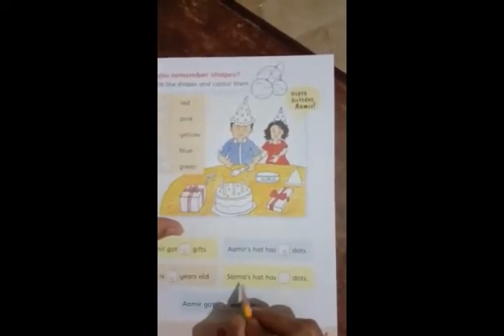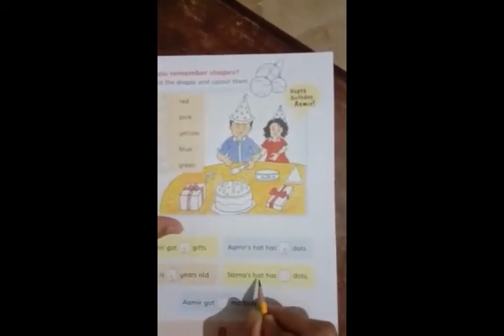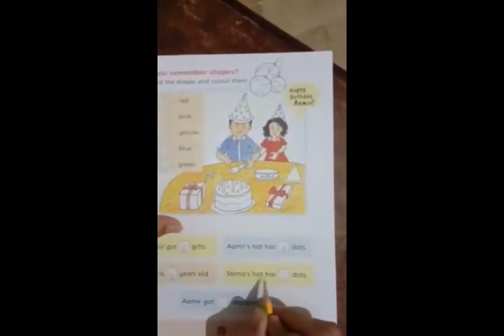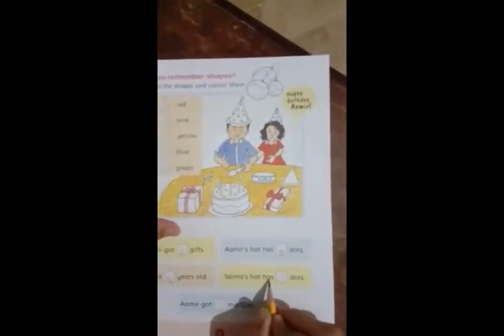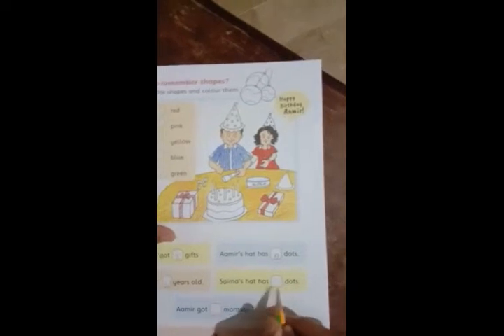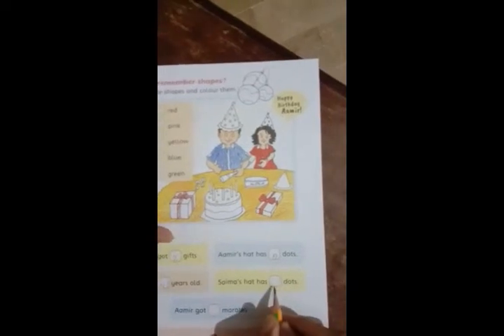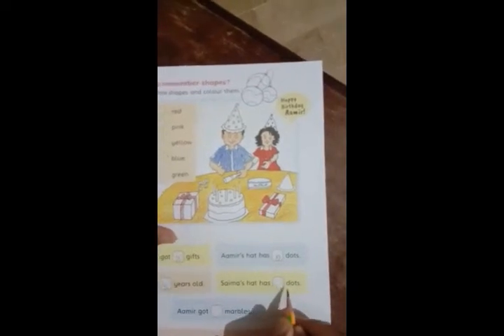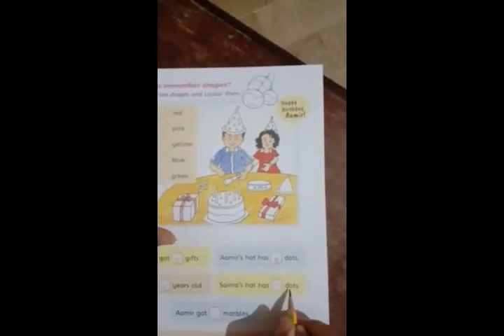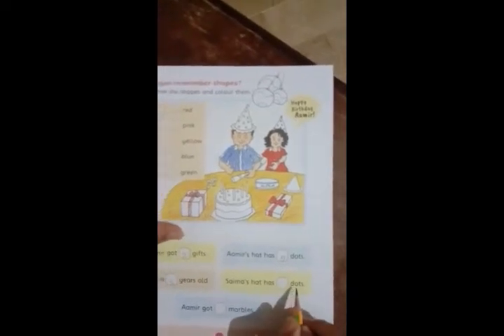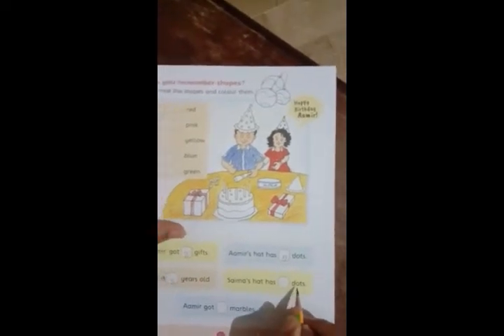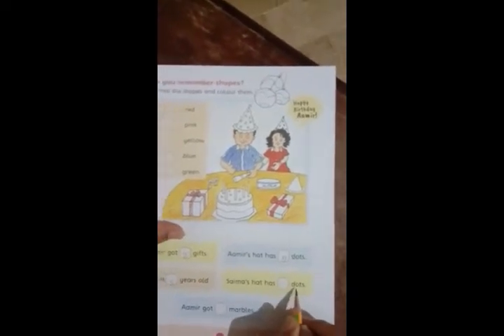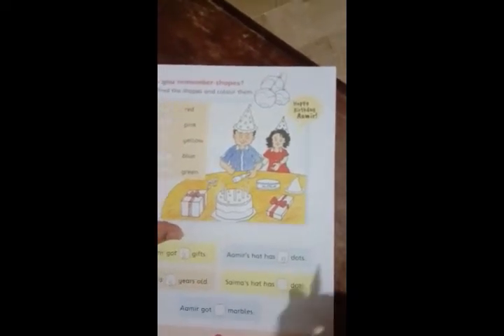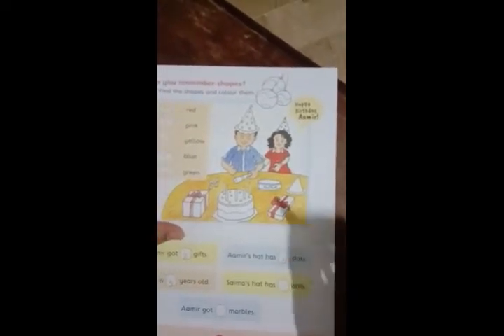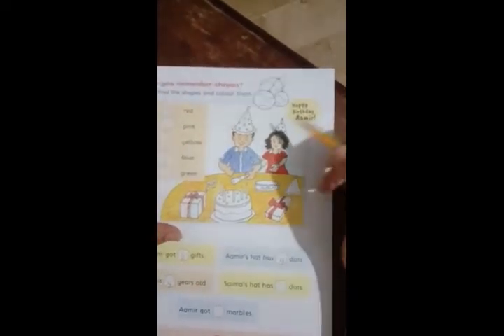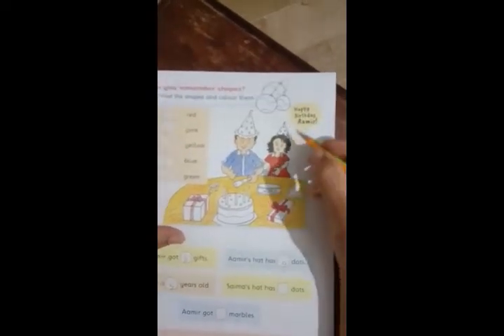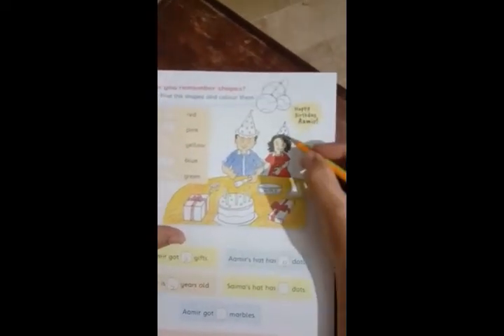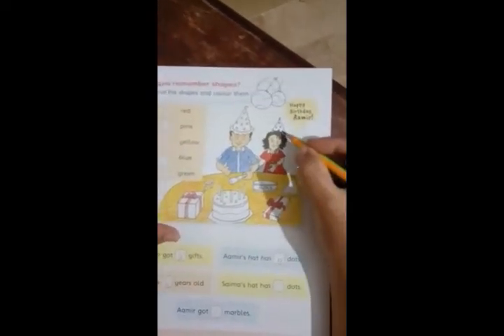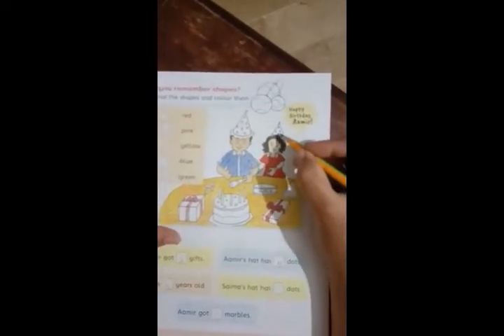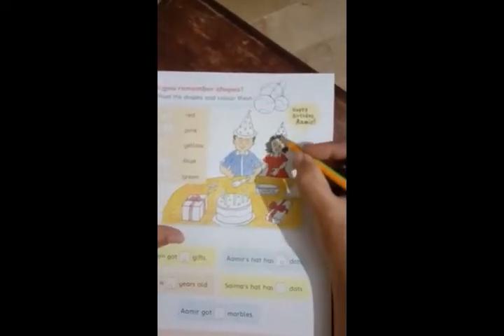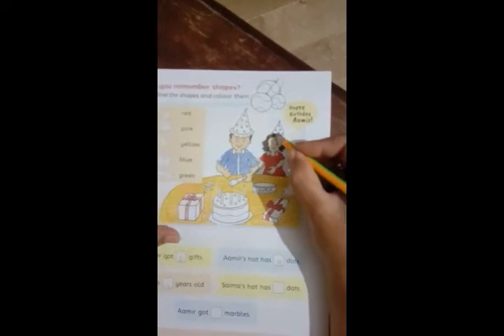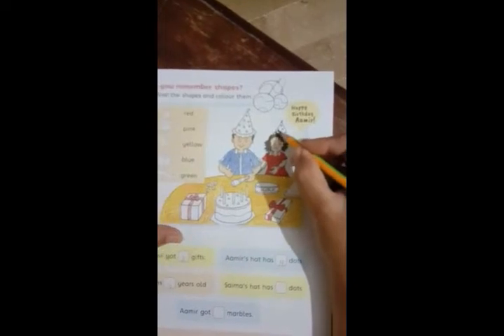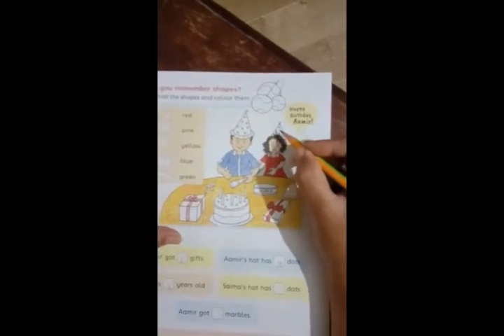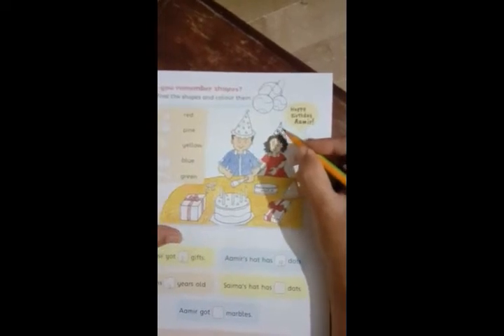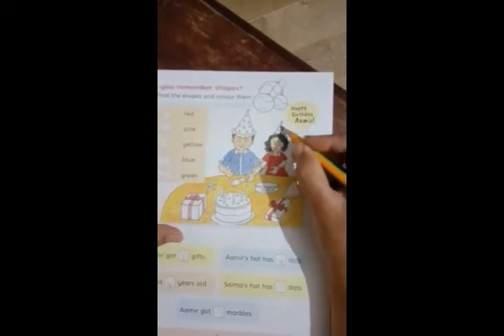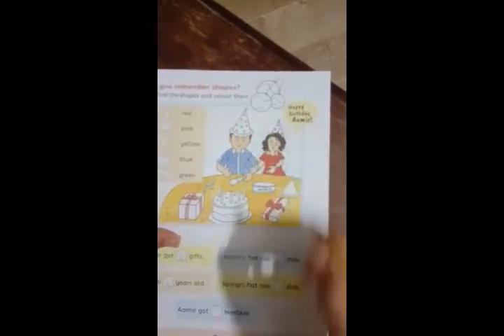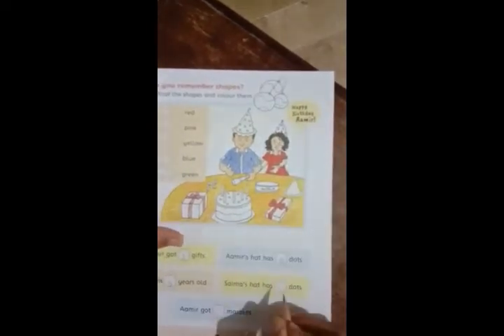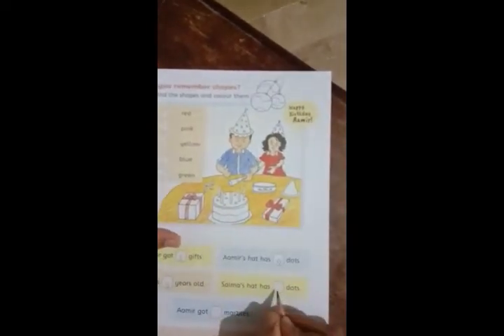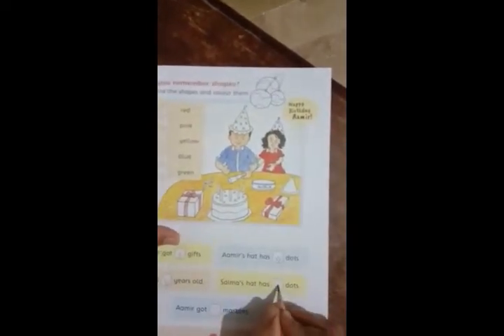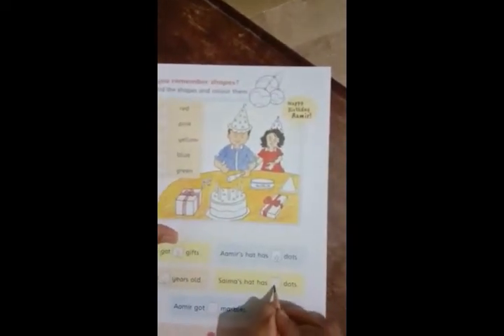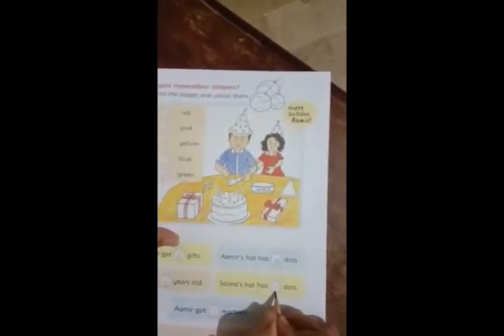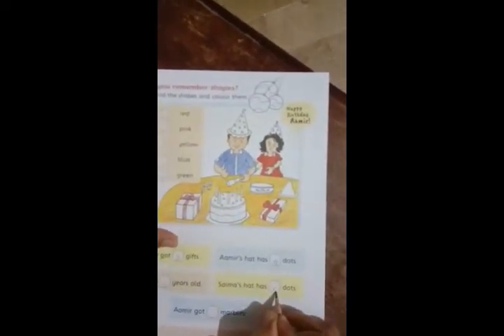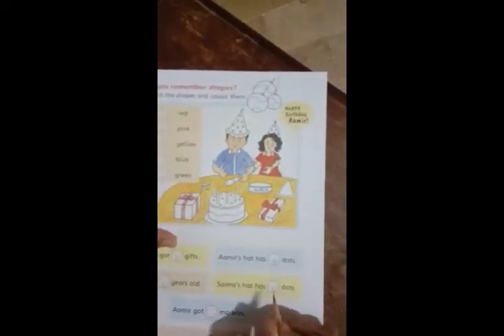Saima's hat has some dots. How many dots are on Saima's hat? One, two, three, four, five, six — the answer is 6.